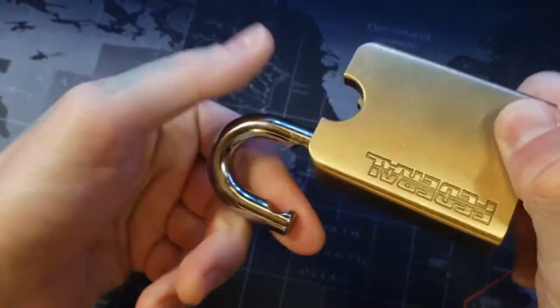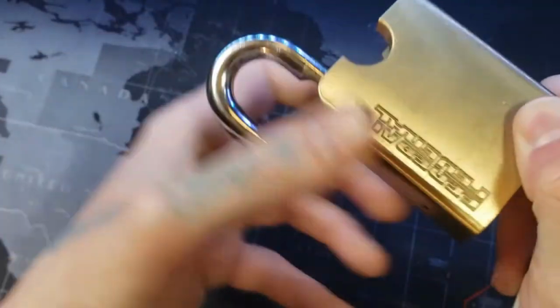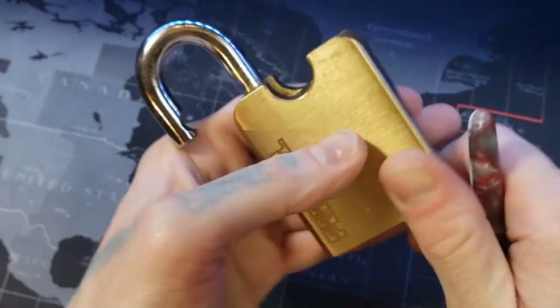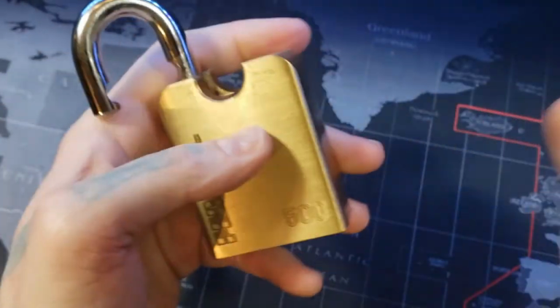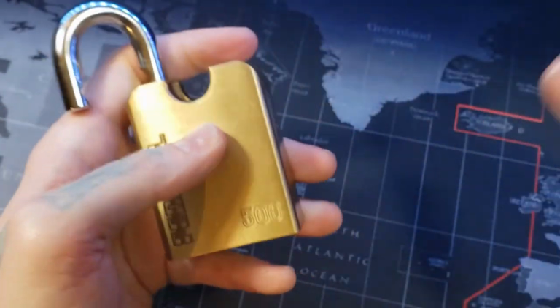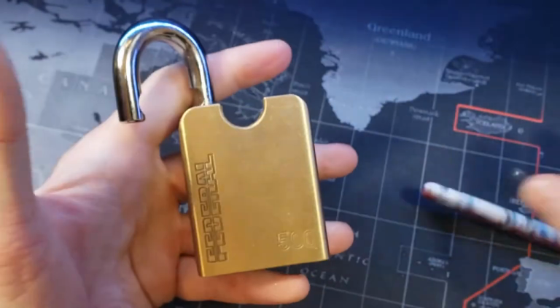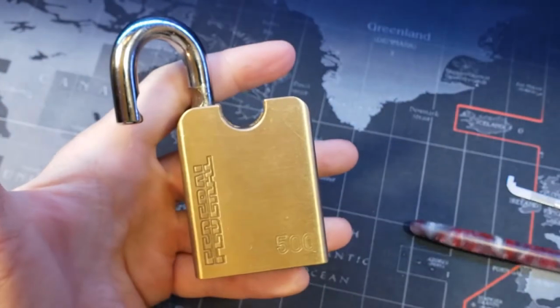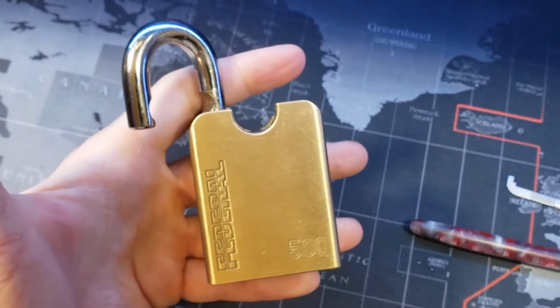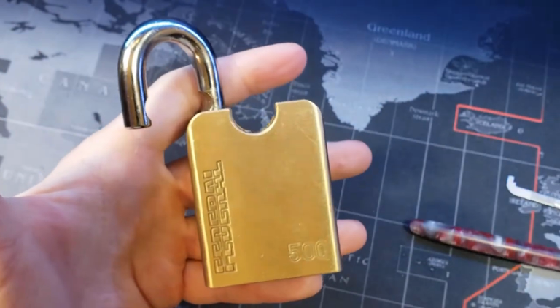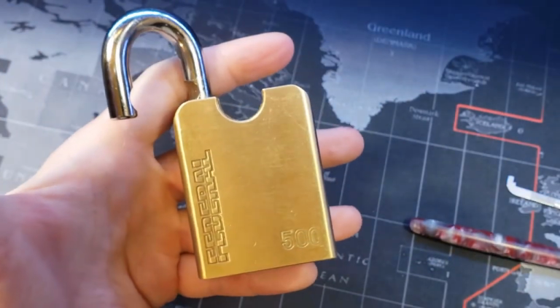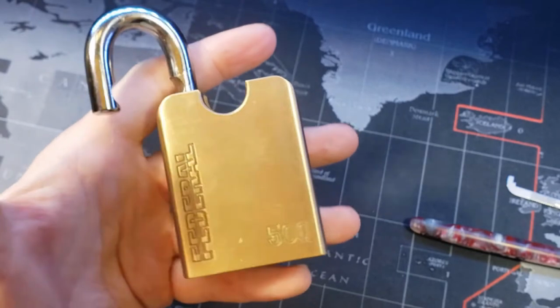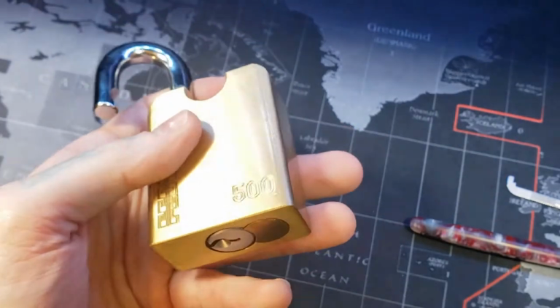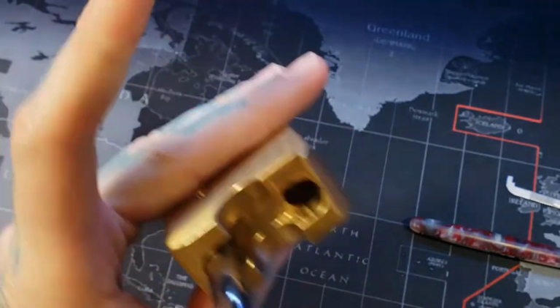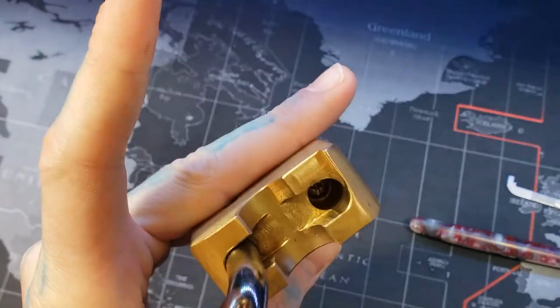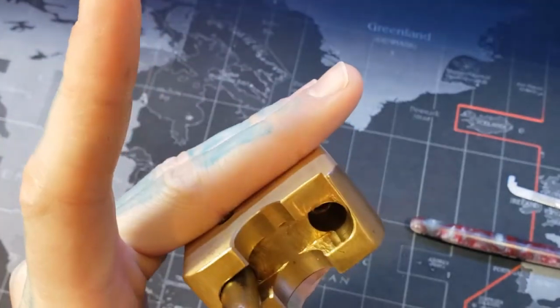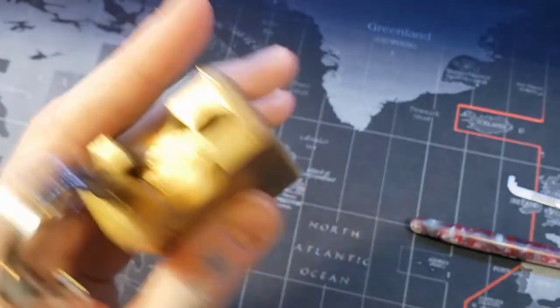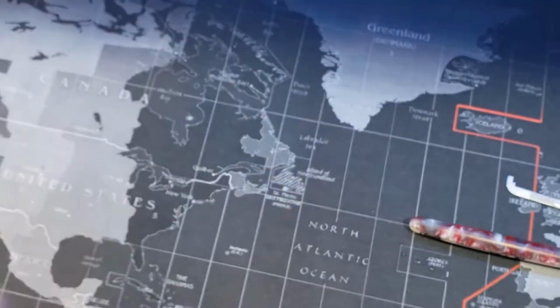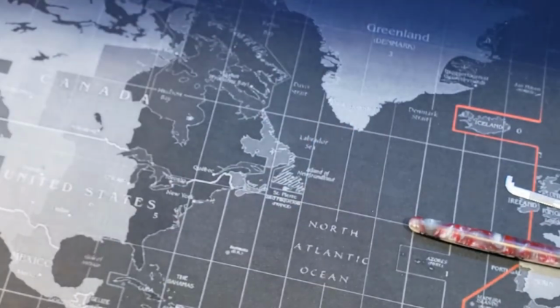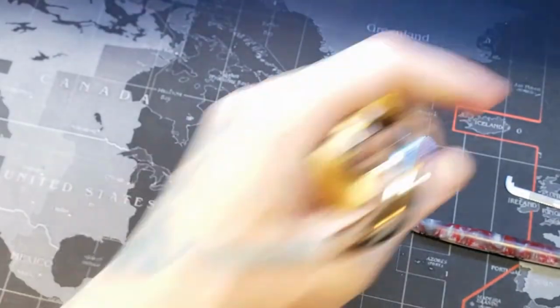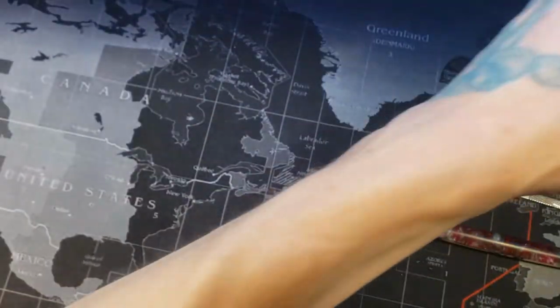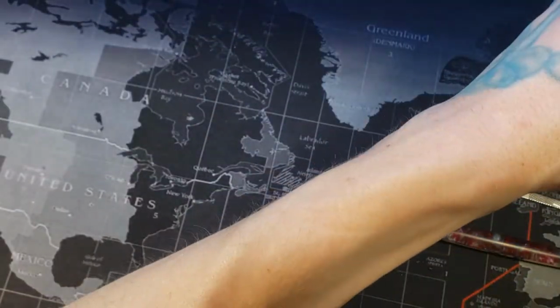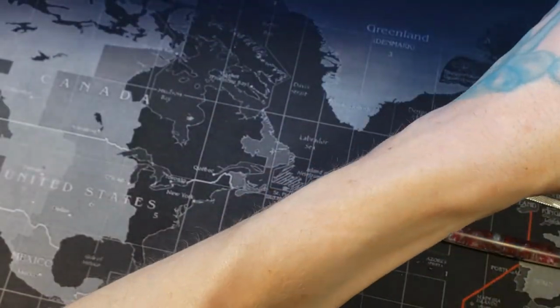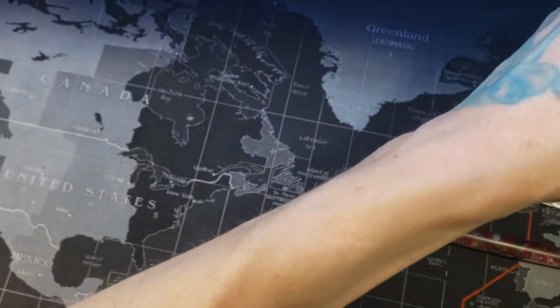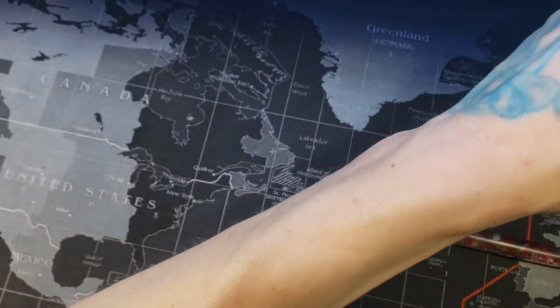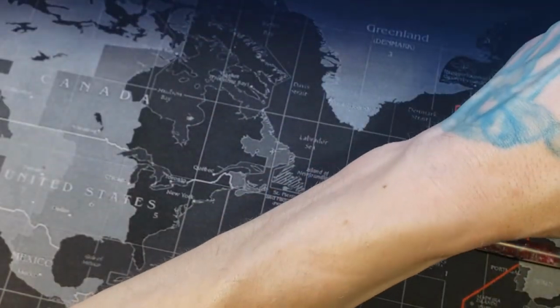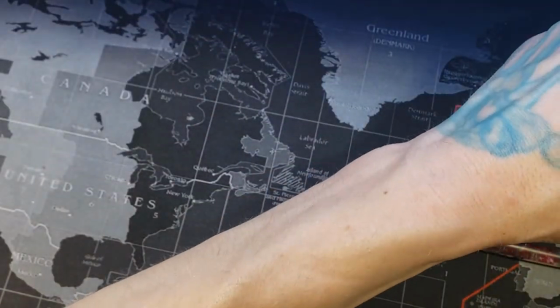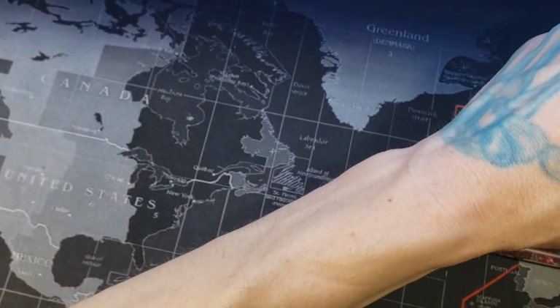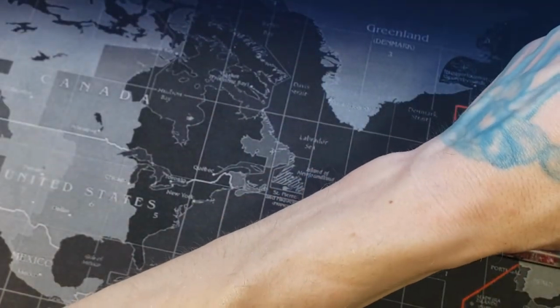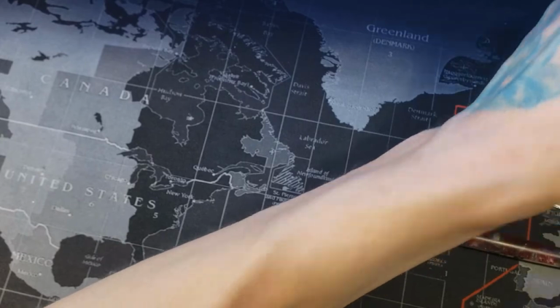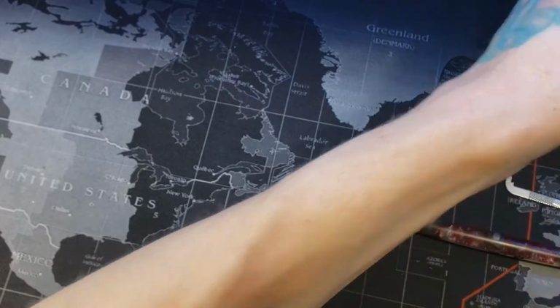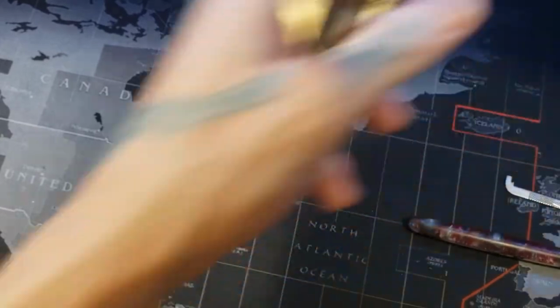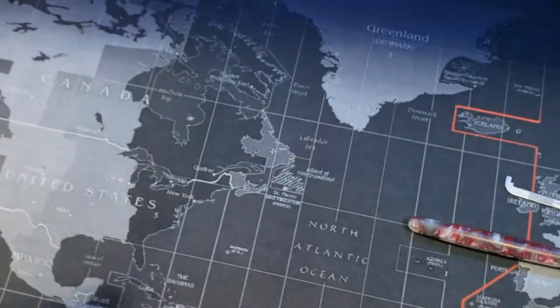Nice pop. Oh, that feels so good. All right, guys. That's a Federal 500. Heck, we've got time. Let's — I don't think I've gutted this yet. Let's do it.